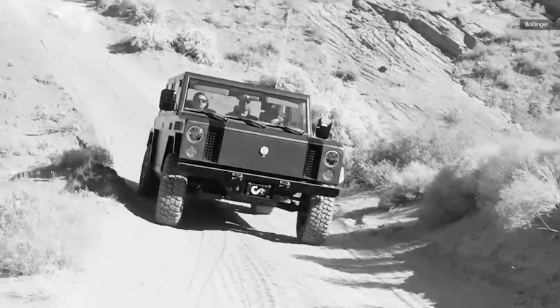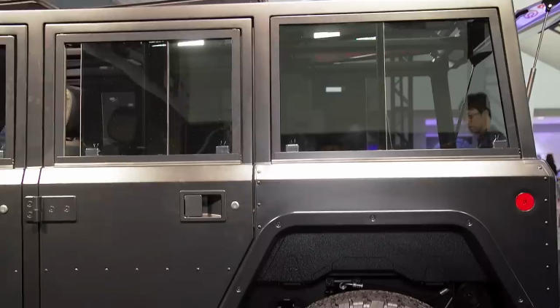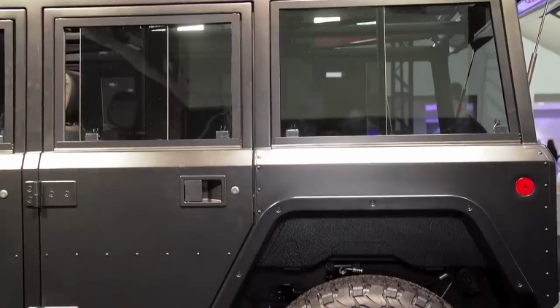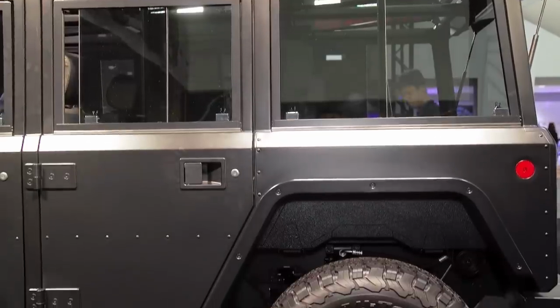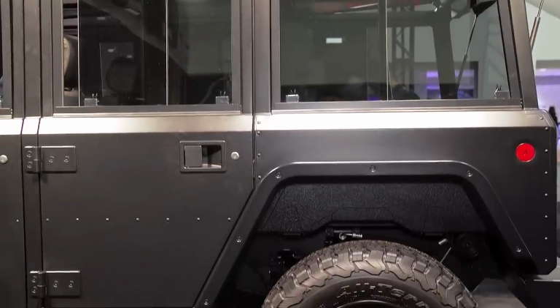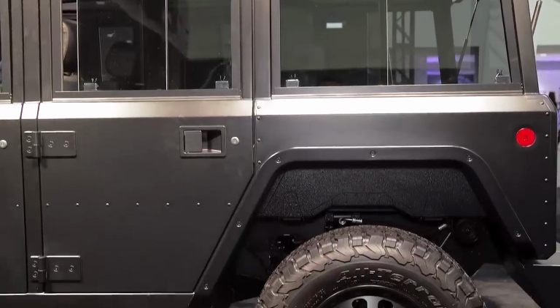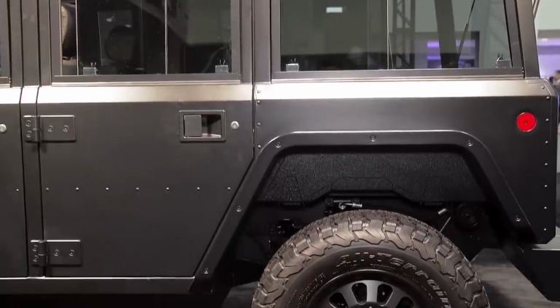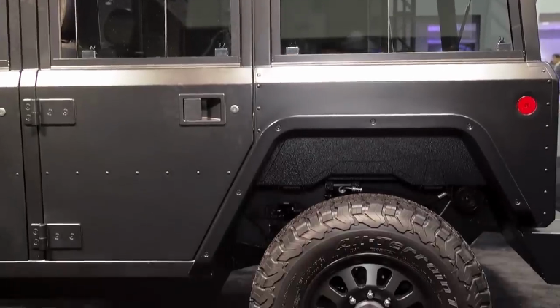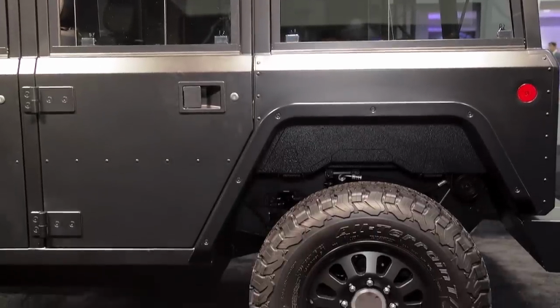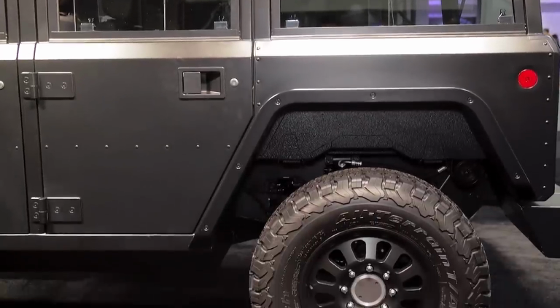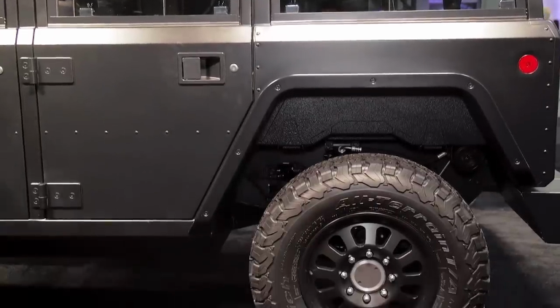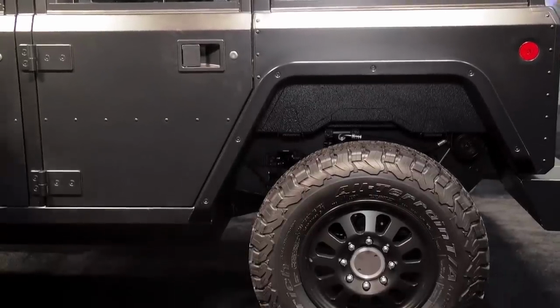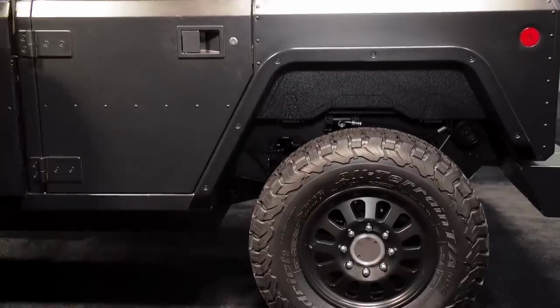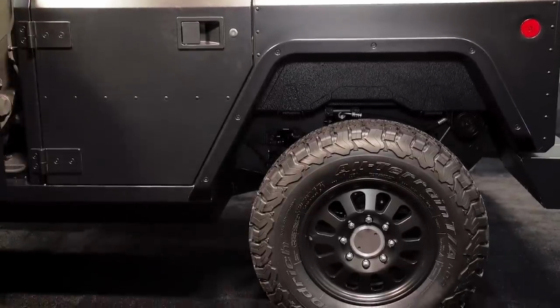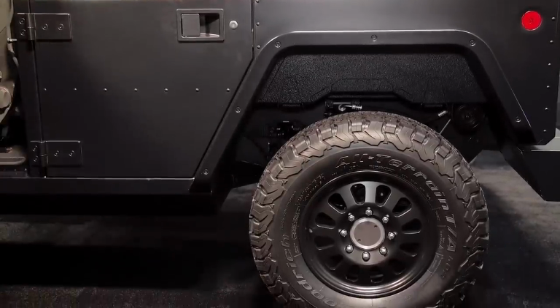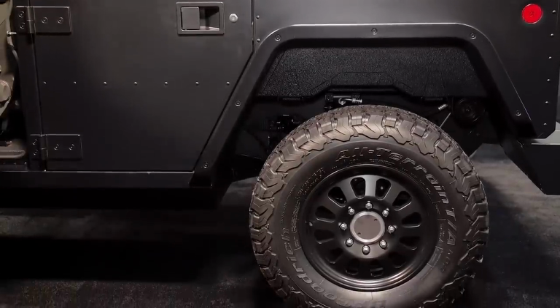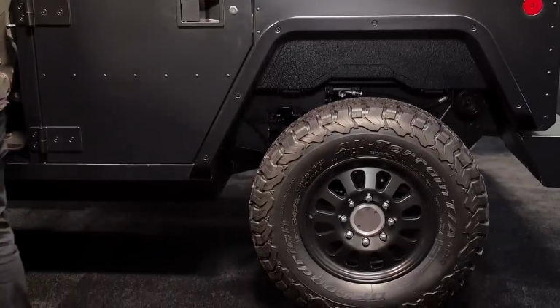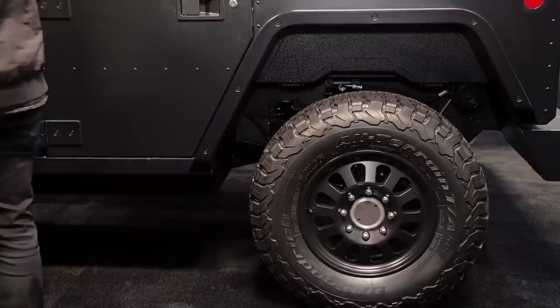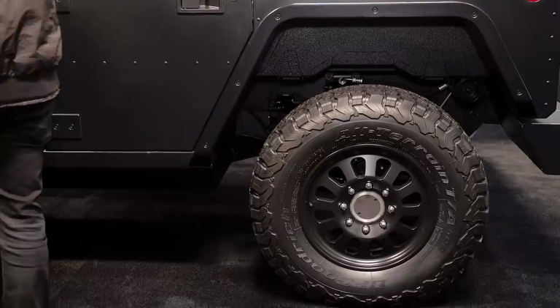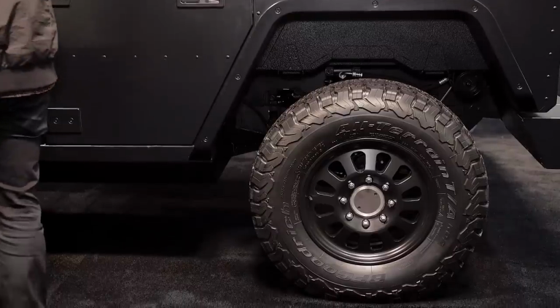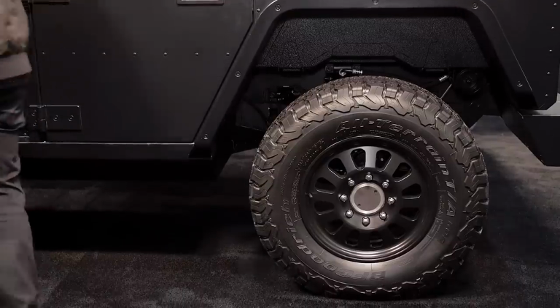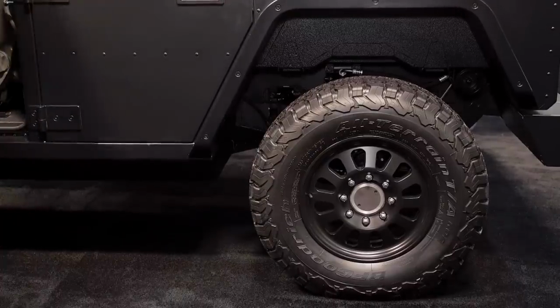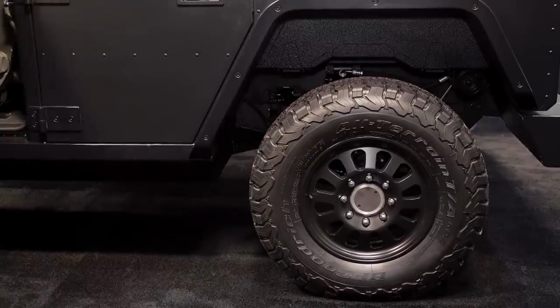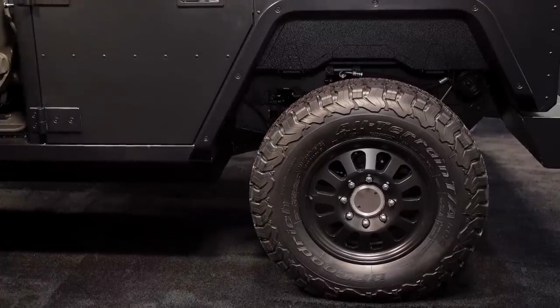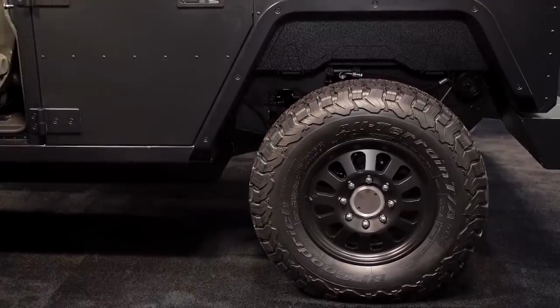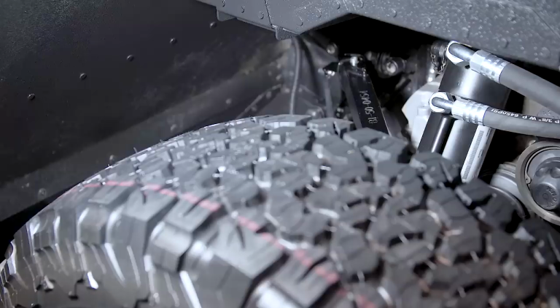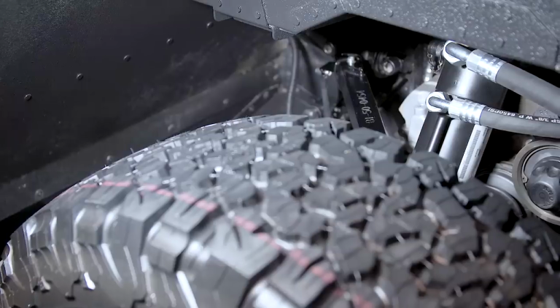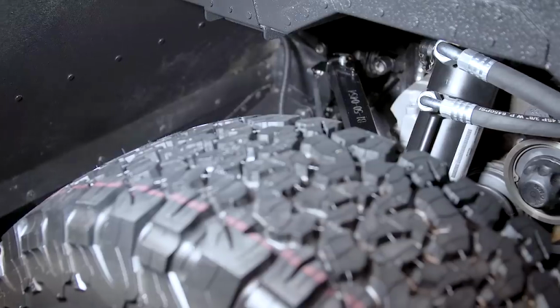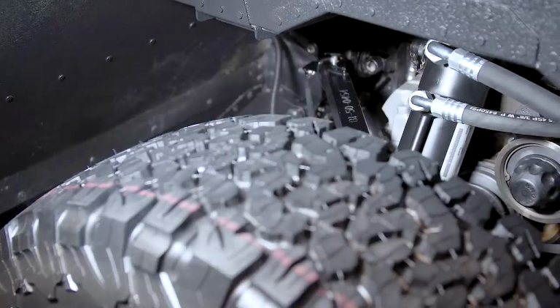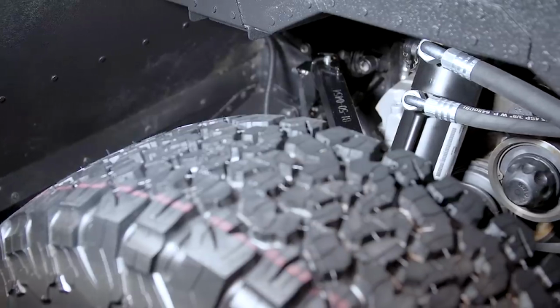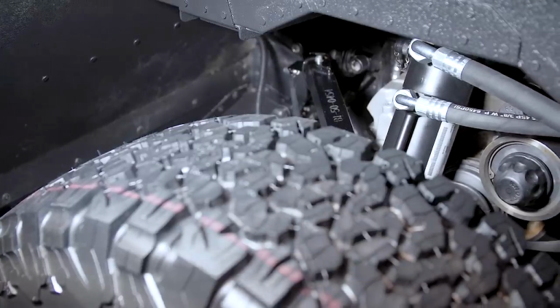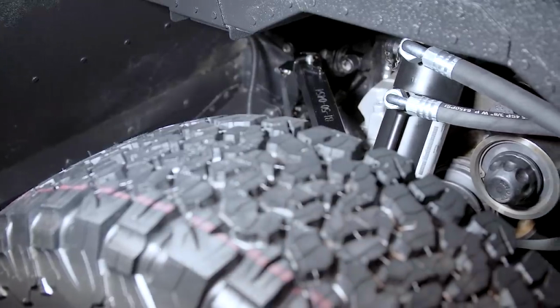Its 15-inch self-adjusting ground clearance can be lifted or lowered by 5 inches in either direction. This can be especially helpful when you're trying to ford a stream or if you ever want to go bouldering in it.